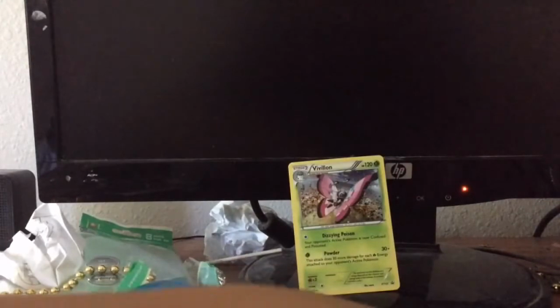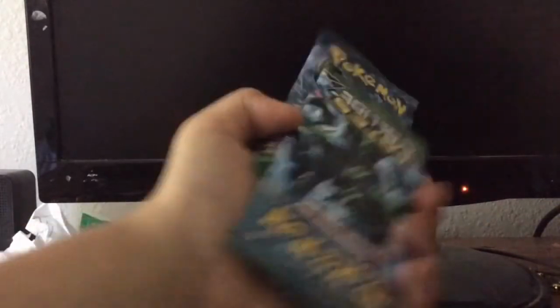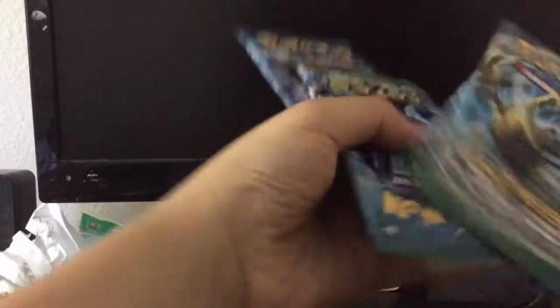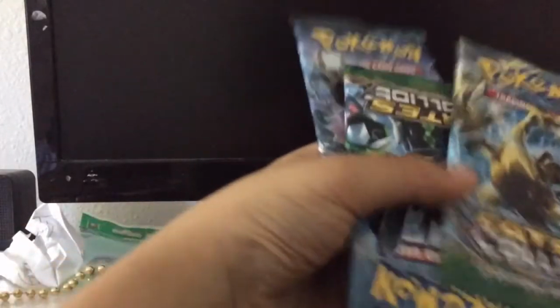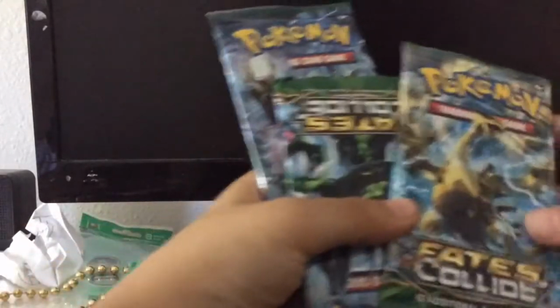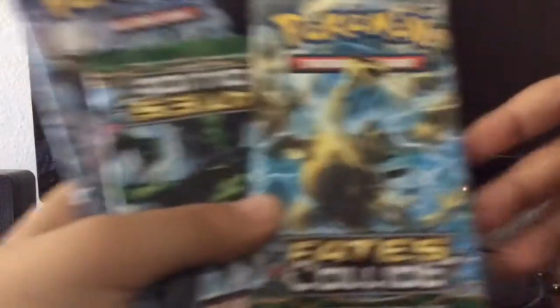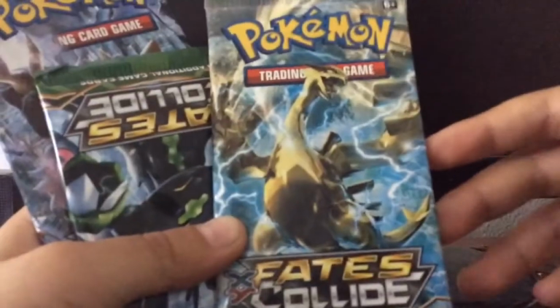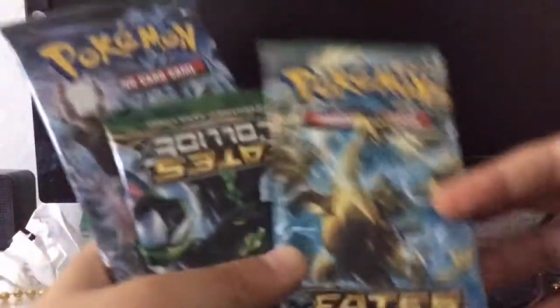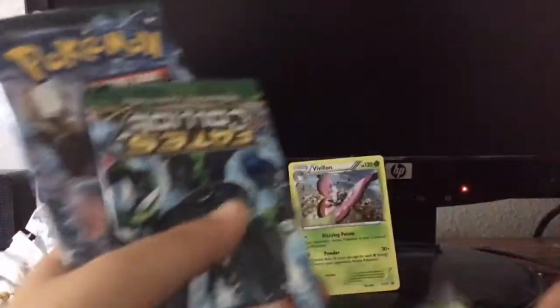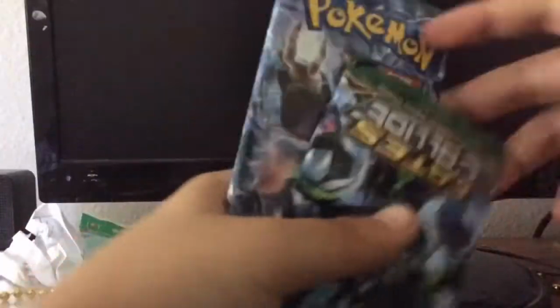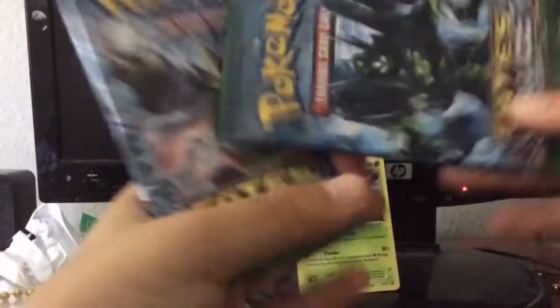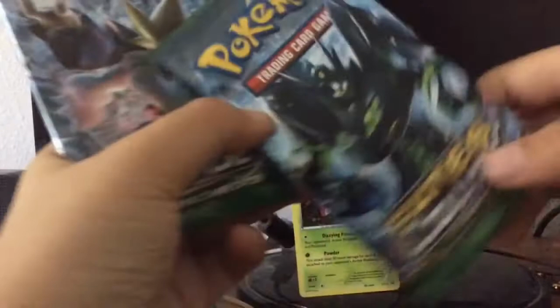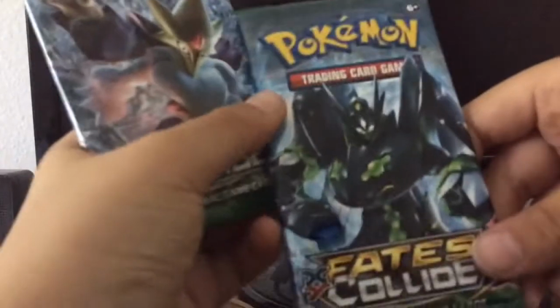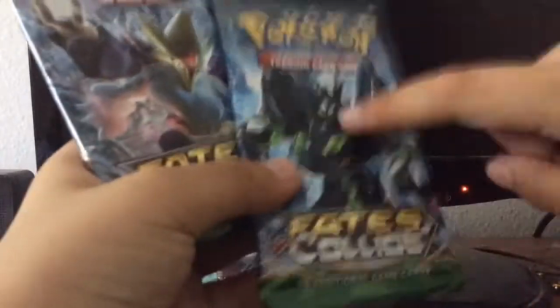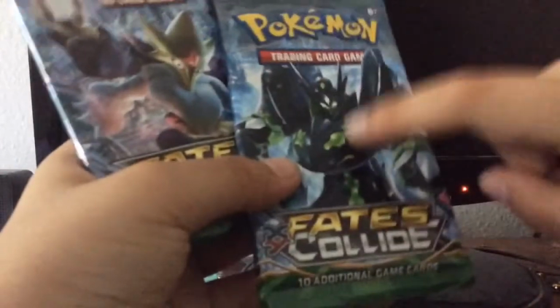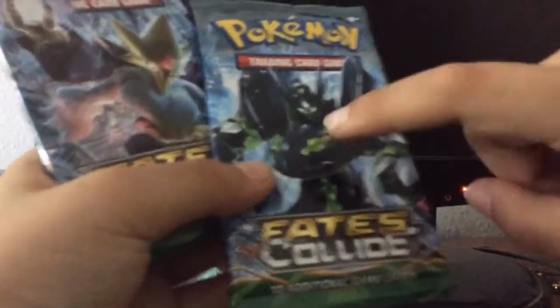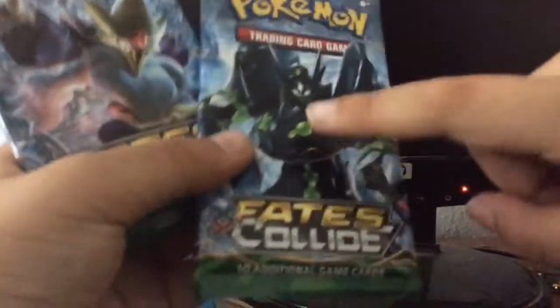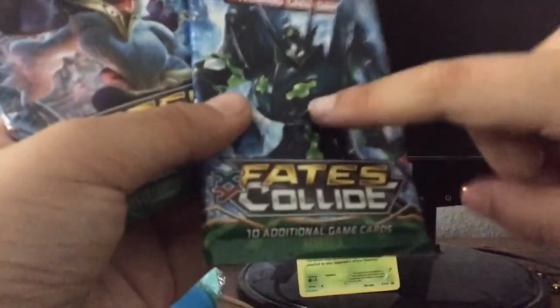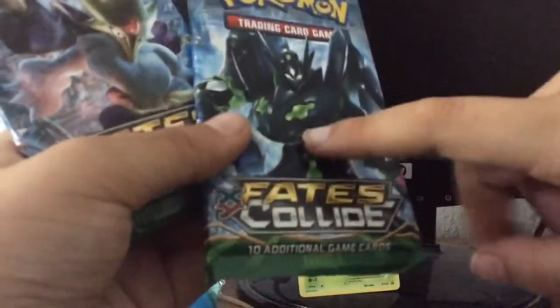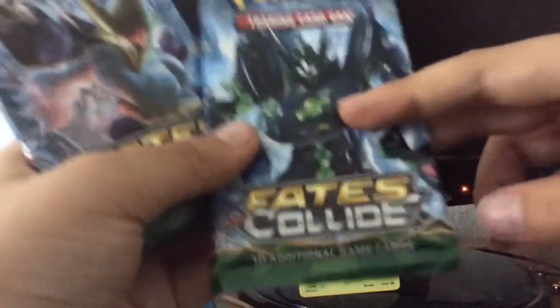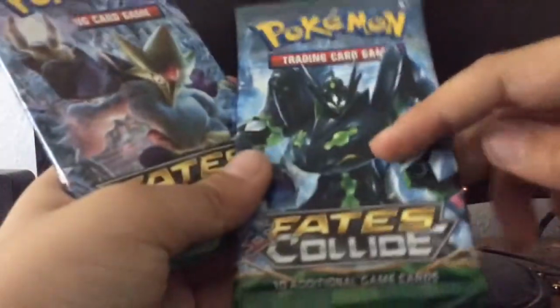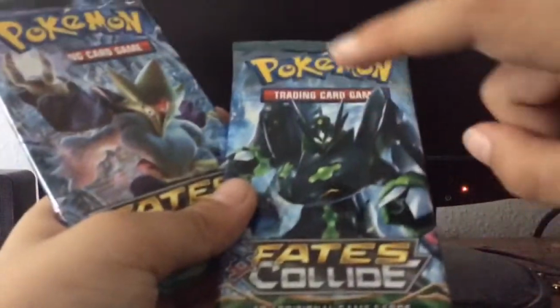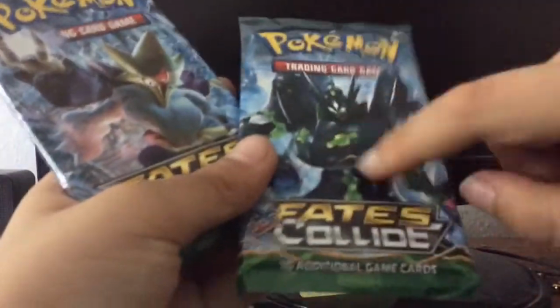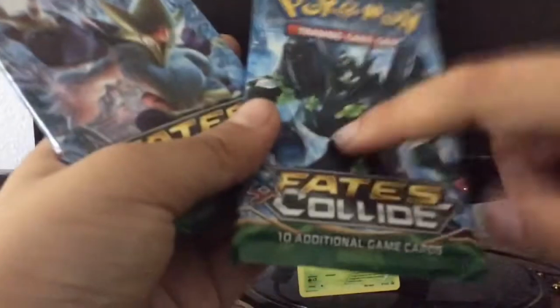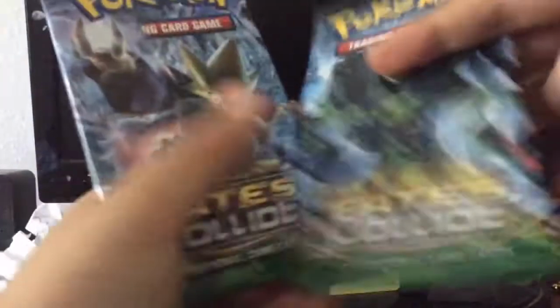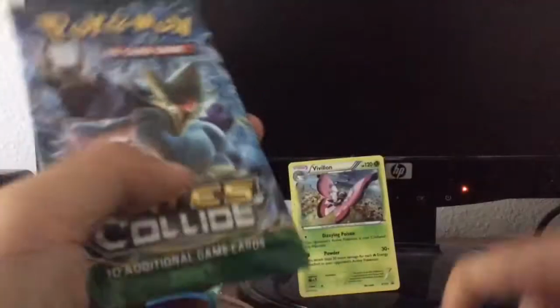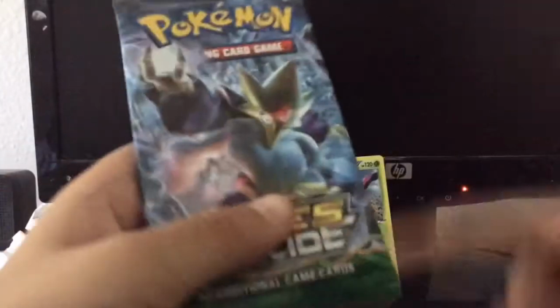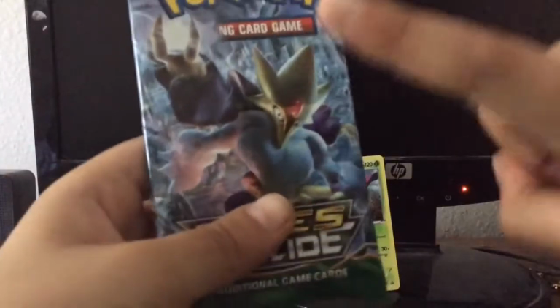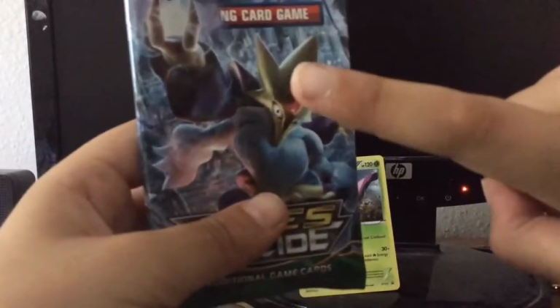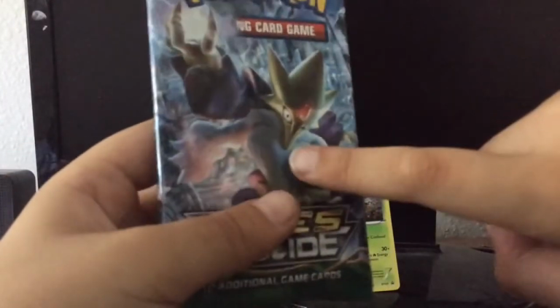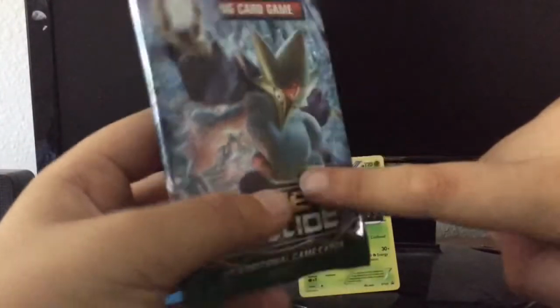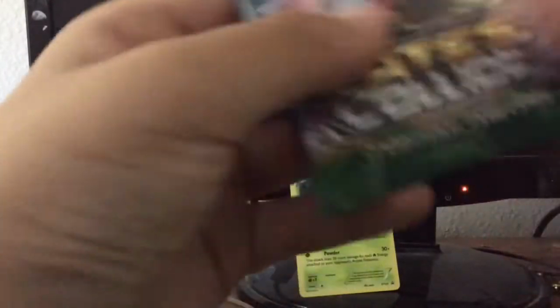Here are the three packs: a Lugia parade pack, a Zyreguard pack — Zyreguard is based off of Cell from Dragon Ball if you guys didn't know — and so was Mewtwo from Frieza. And Mega Alakazam.